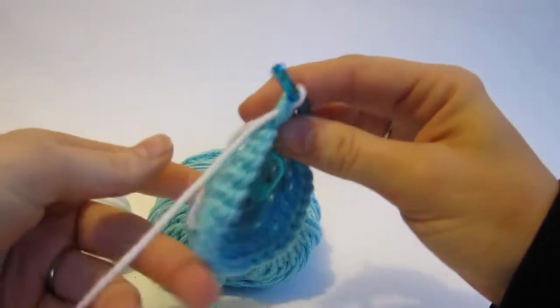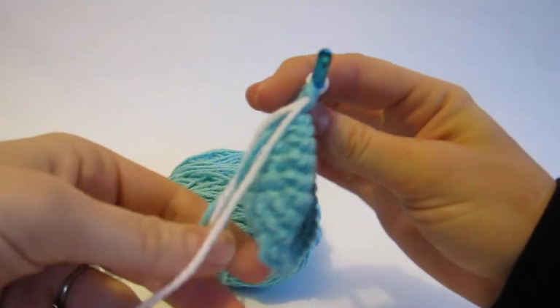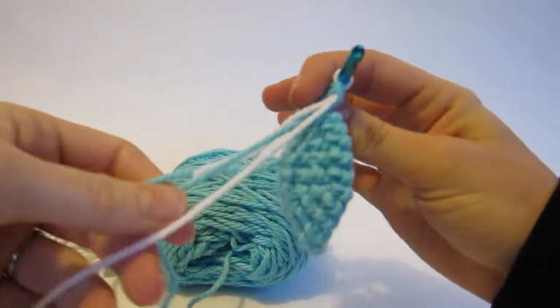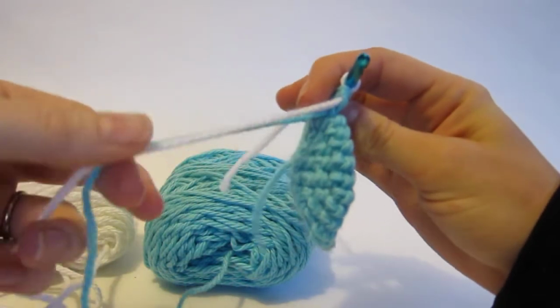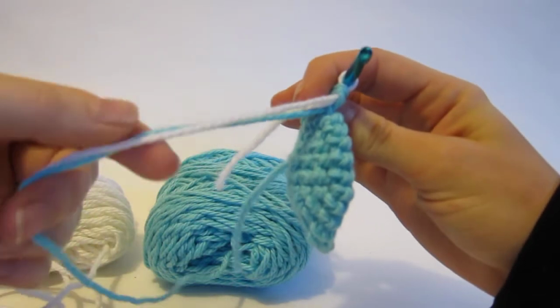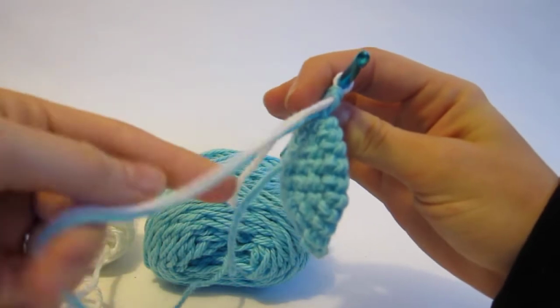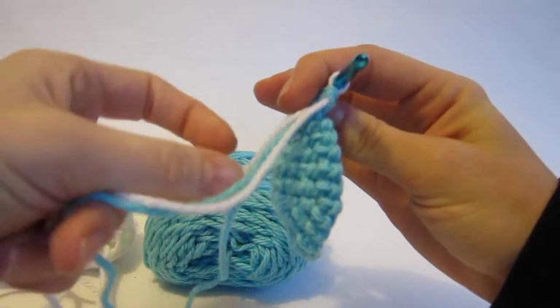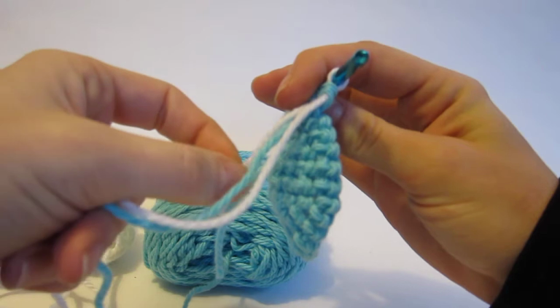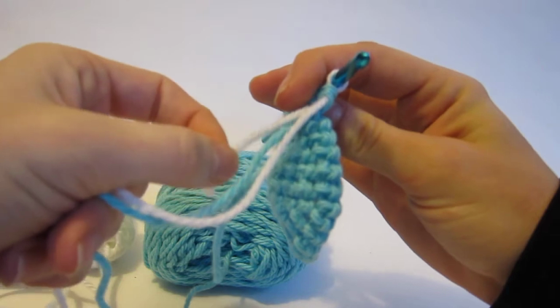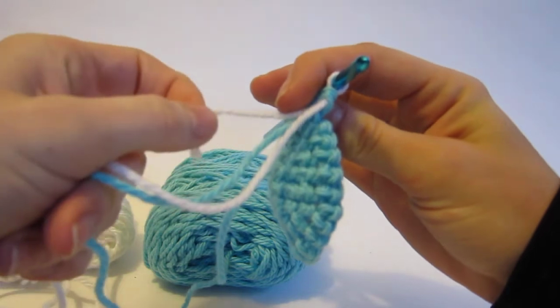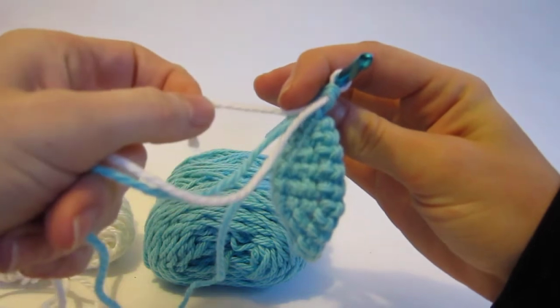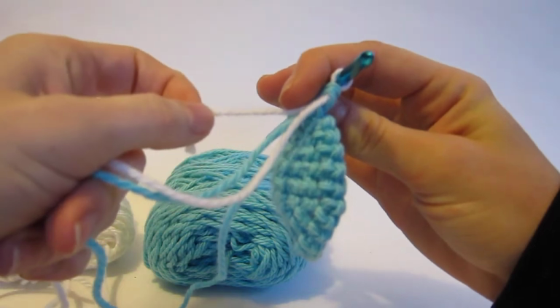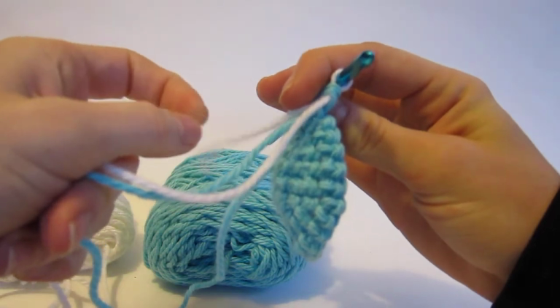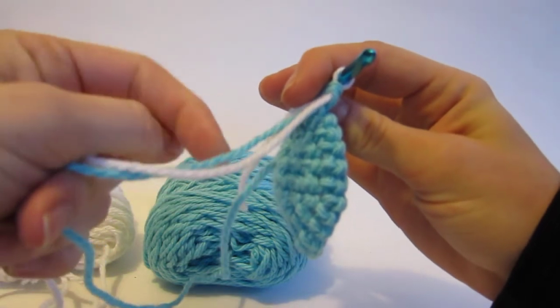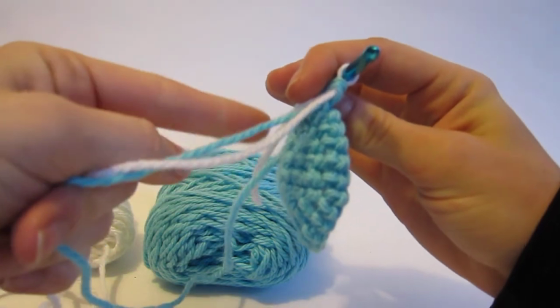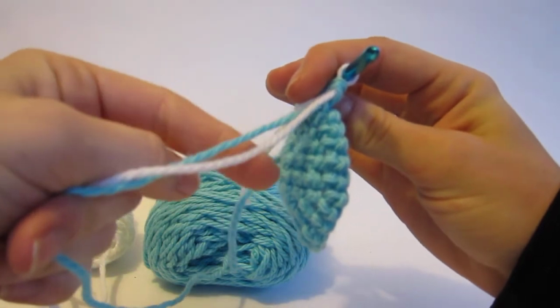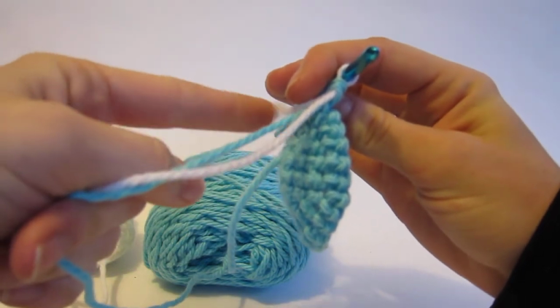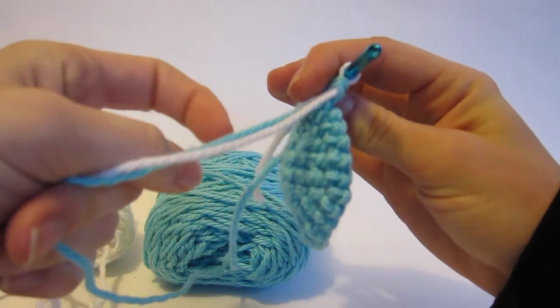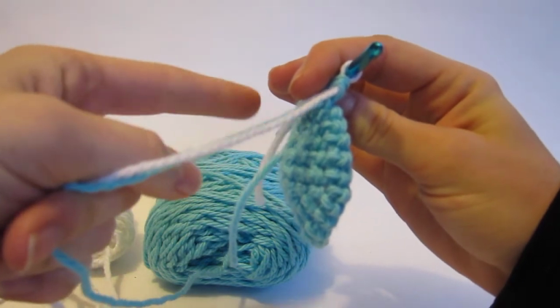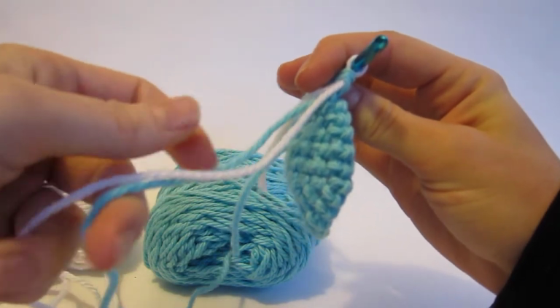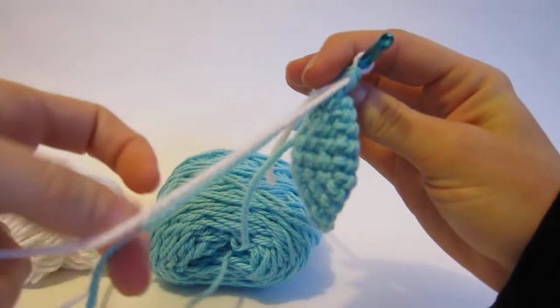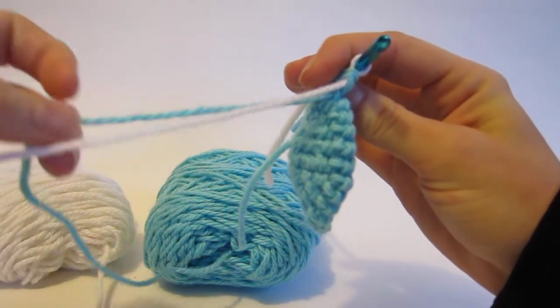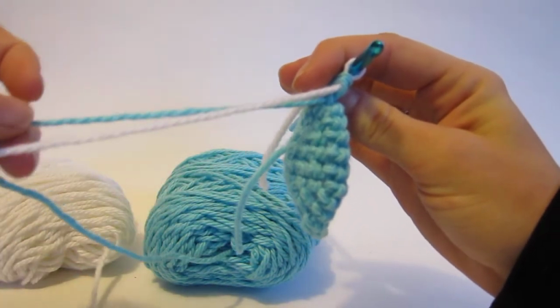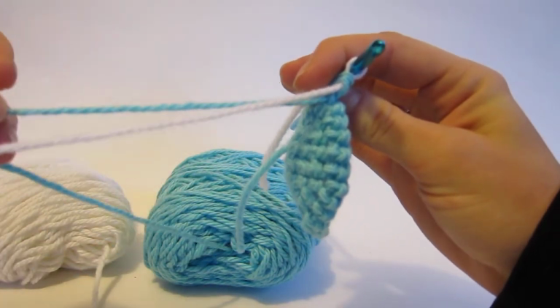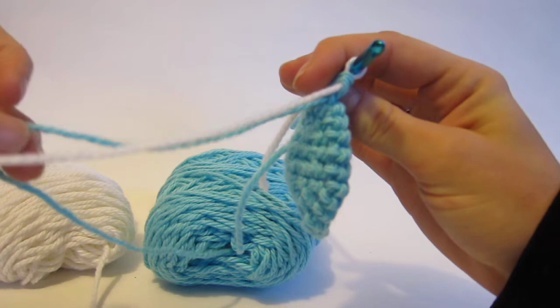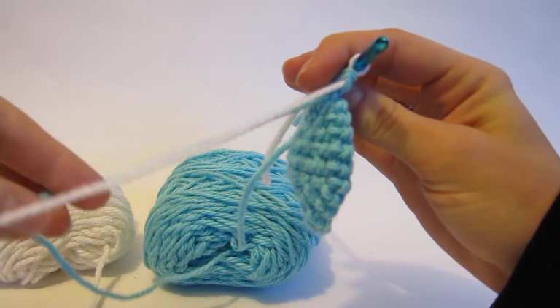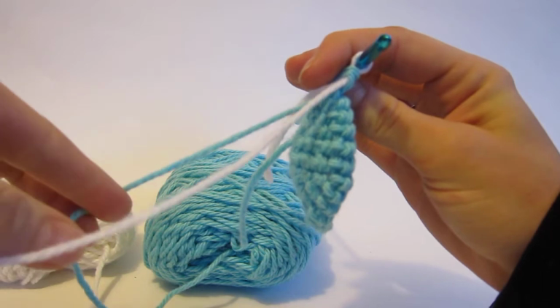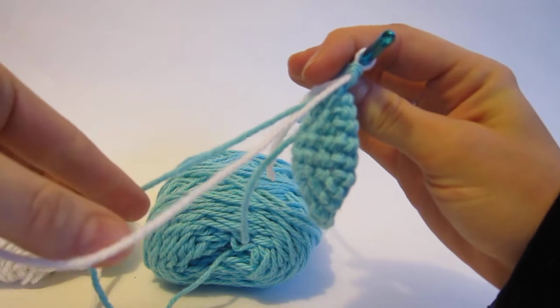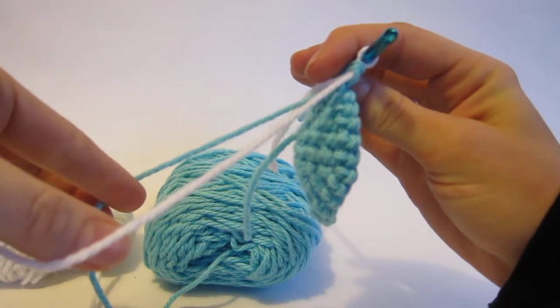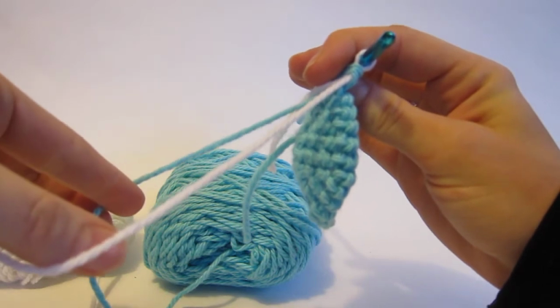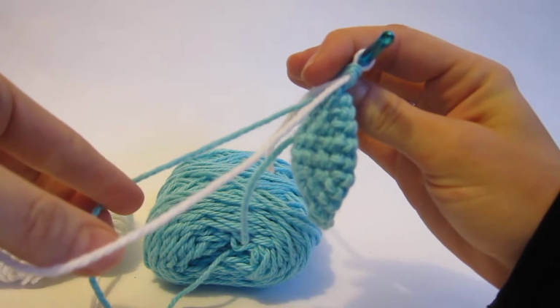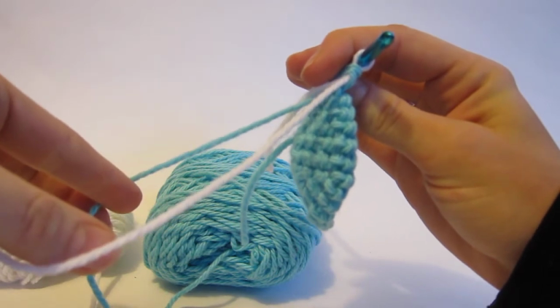Now if you look at the back of my work, you'll notice I have the tail of the white — I want to leave that alone, it's not involved anymore. And I have two colors, the blue and the white yarn.